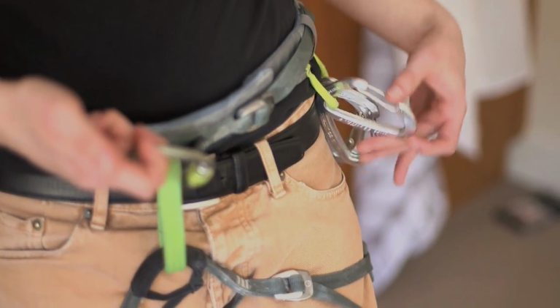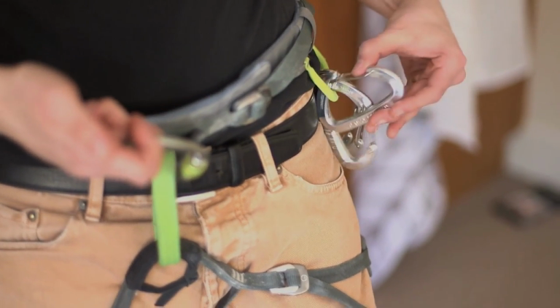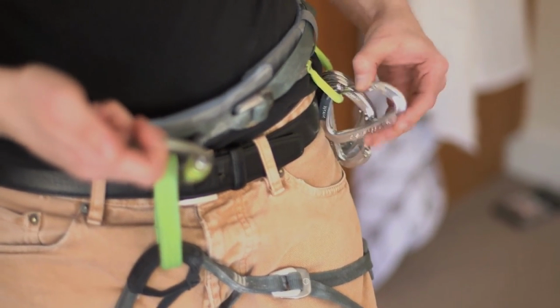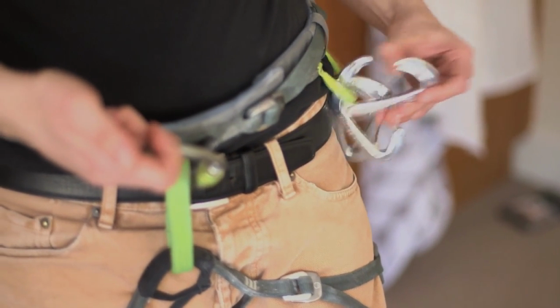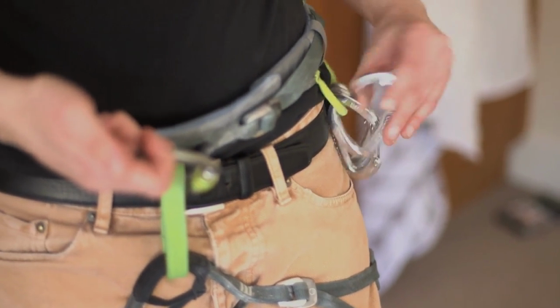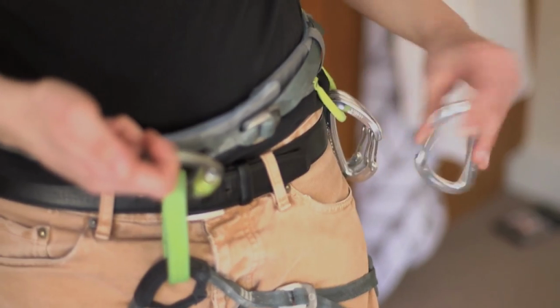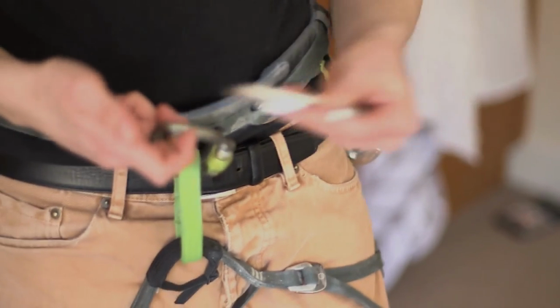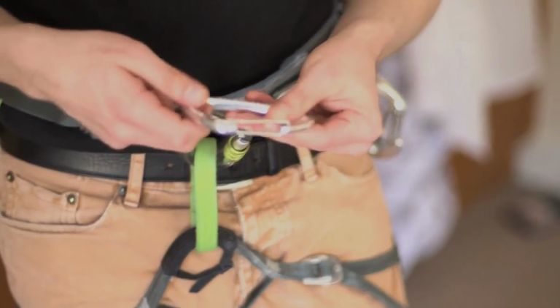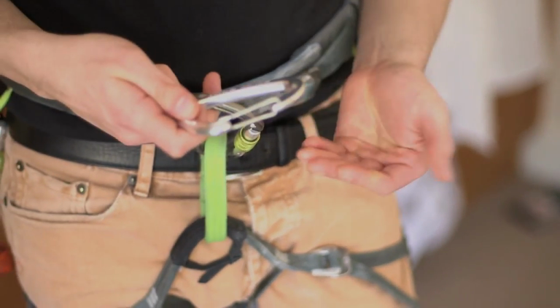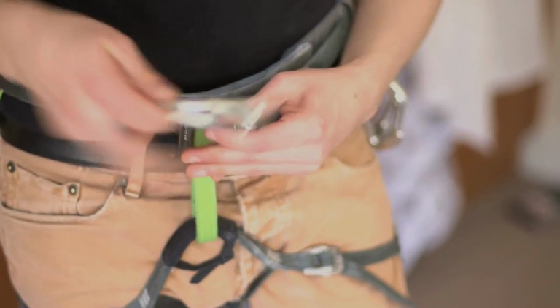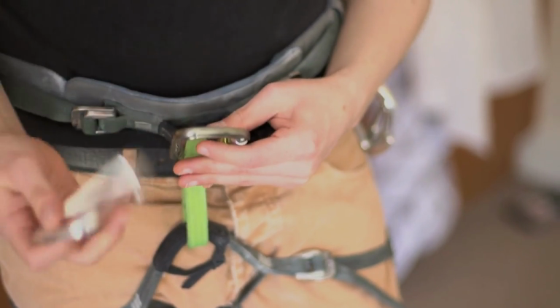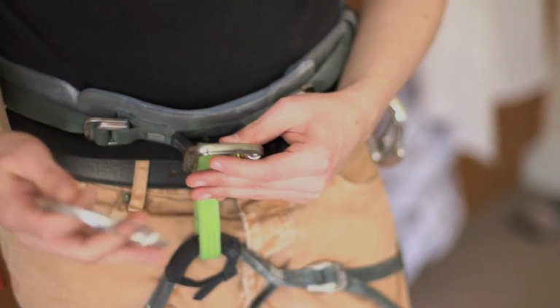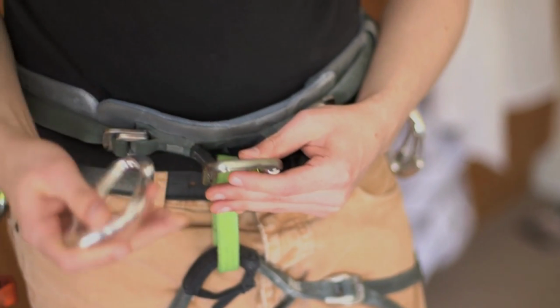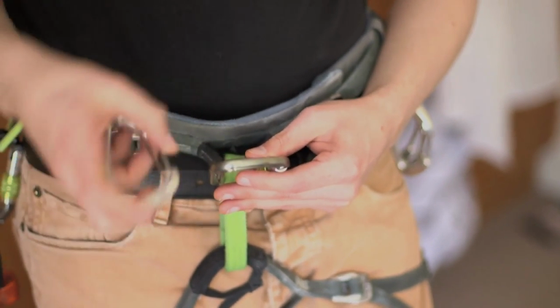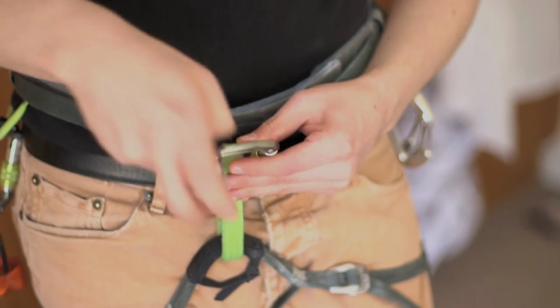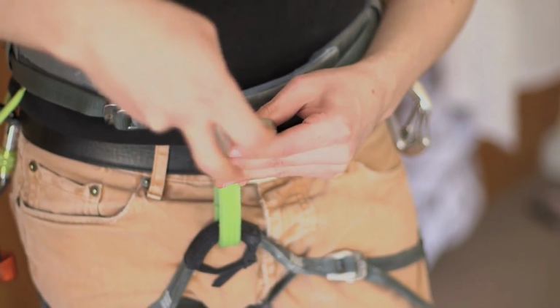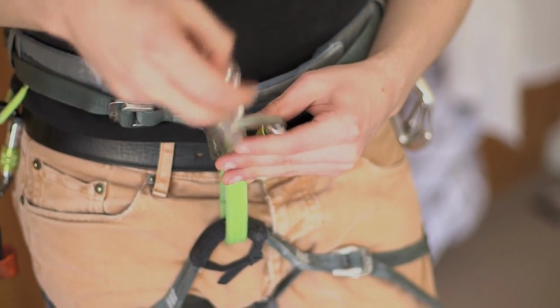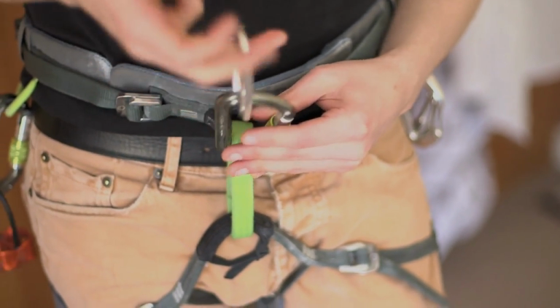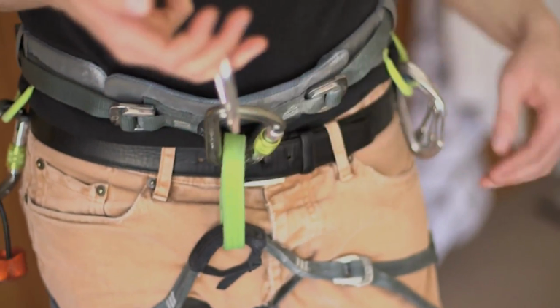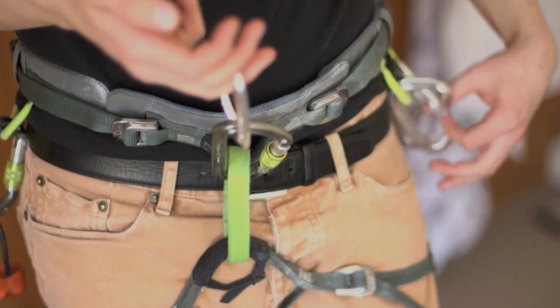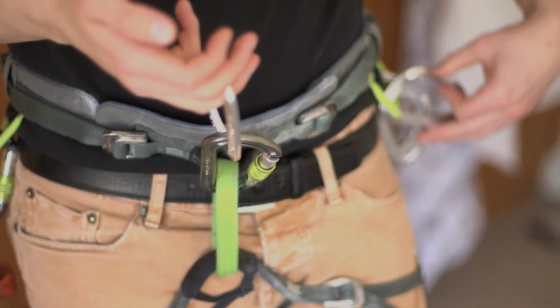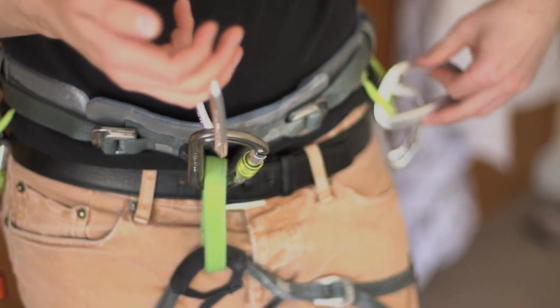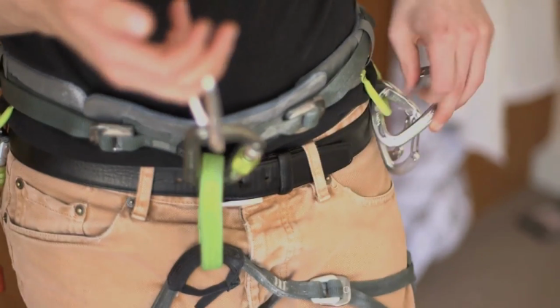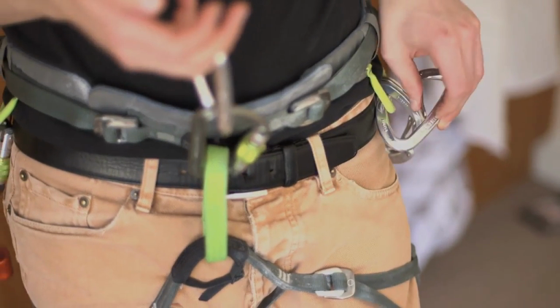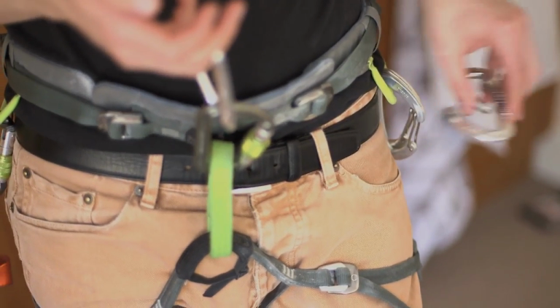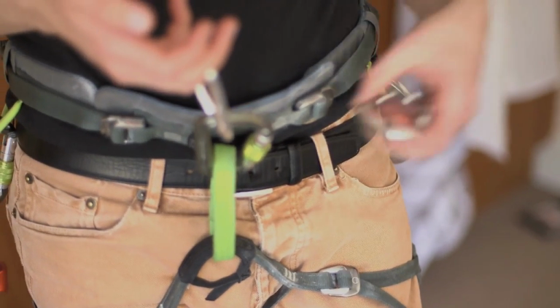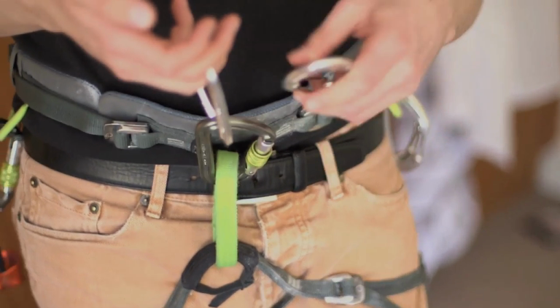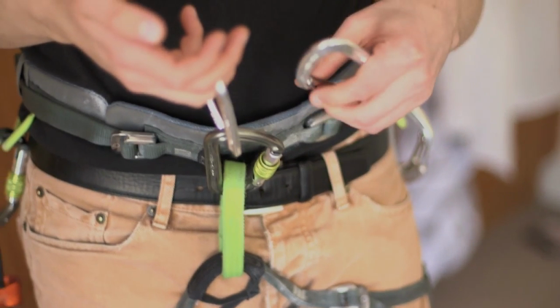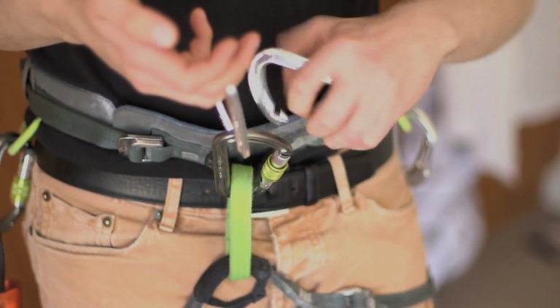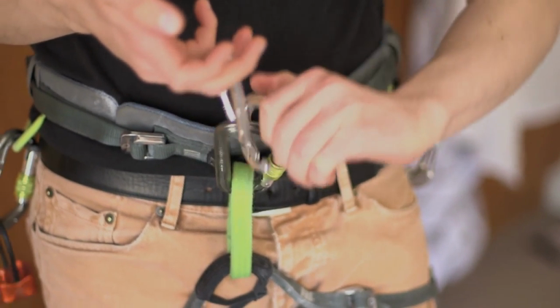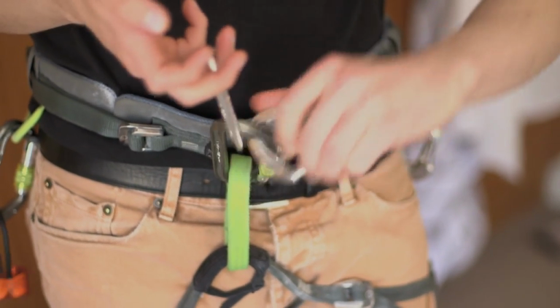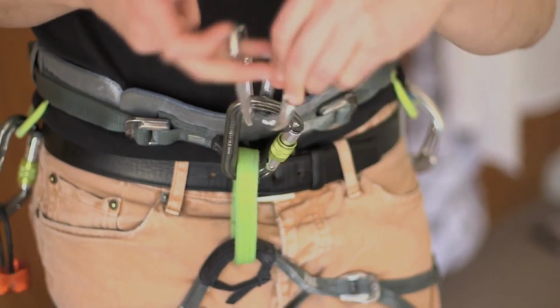So with this primary locking carabiner, you're going to take two non-lockers and stick them in. One — grab another non-locker, opposite and opposed — two.